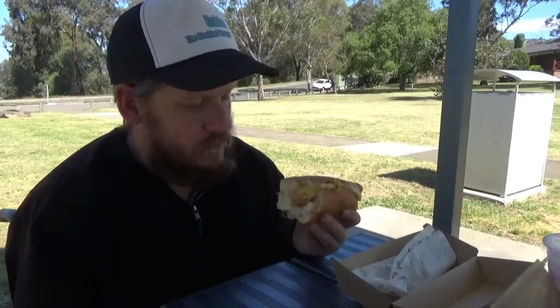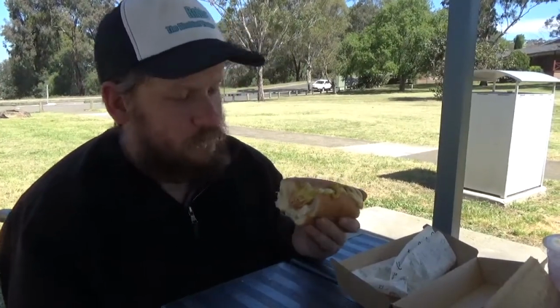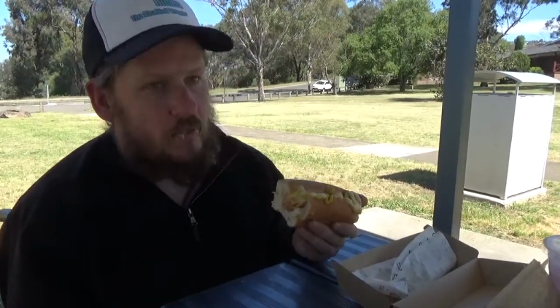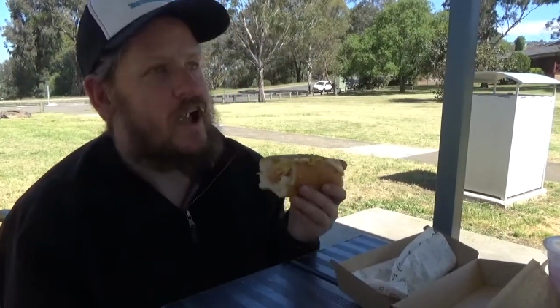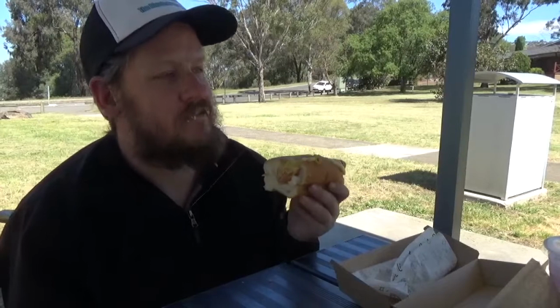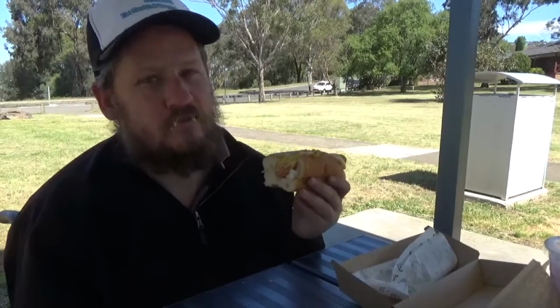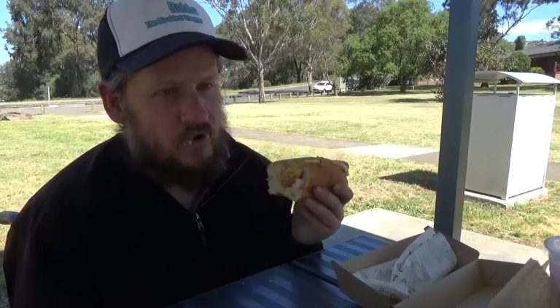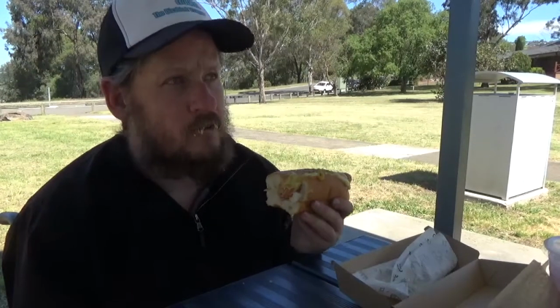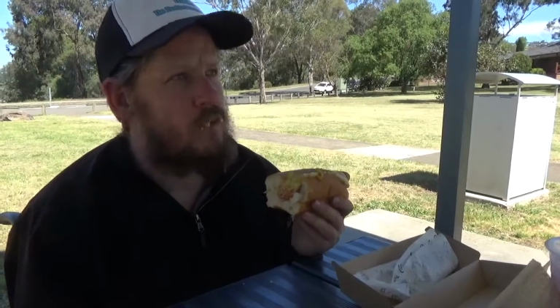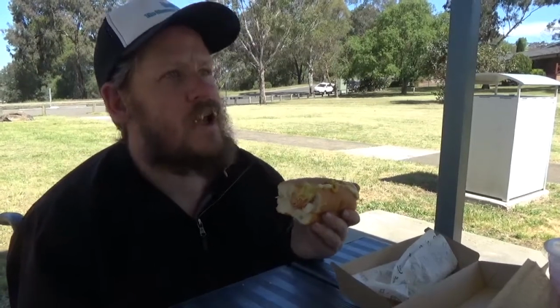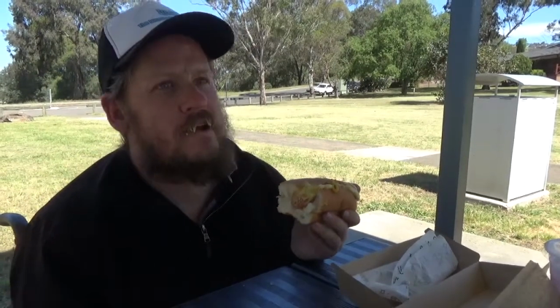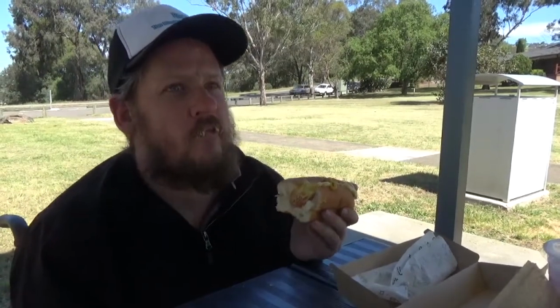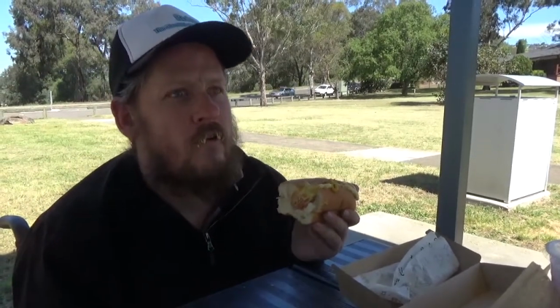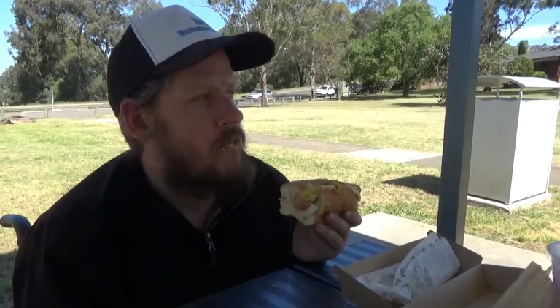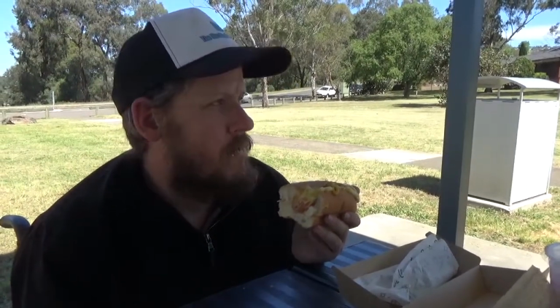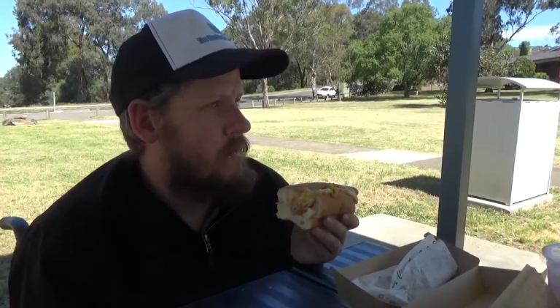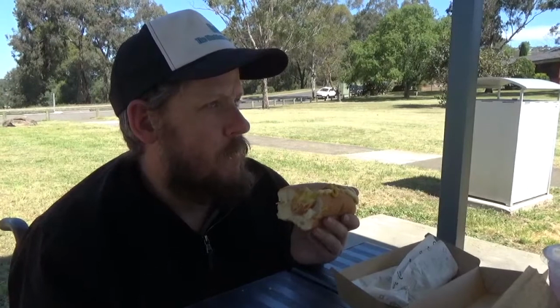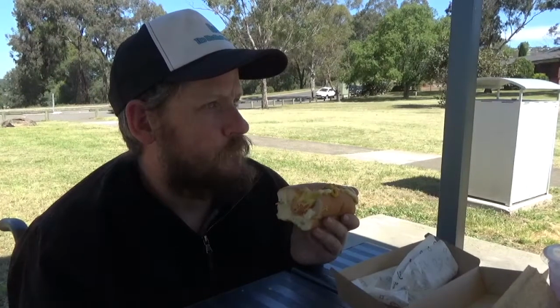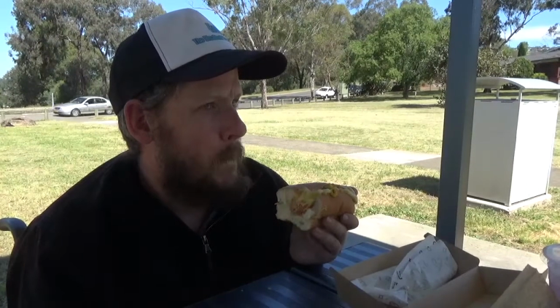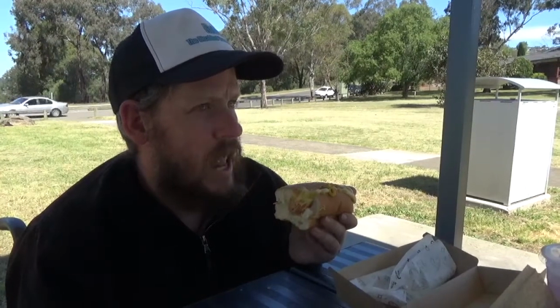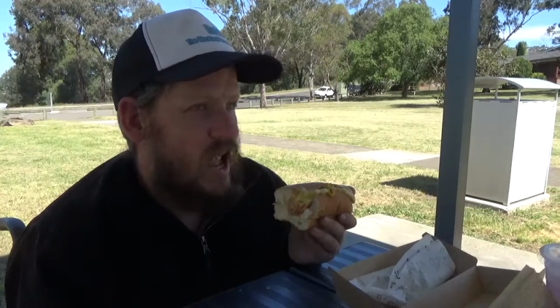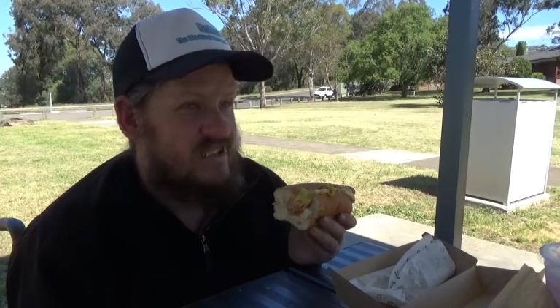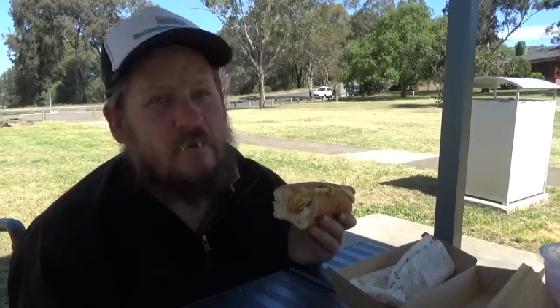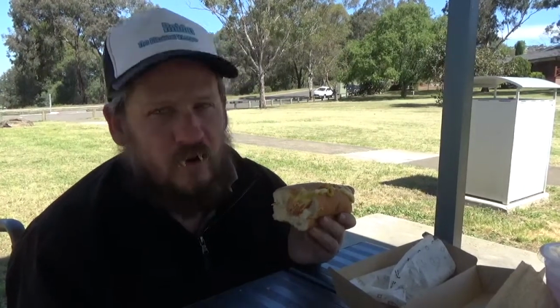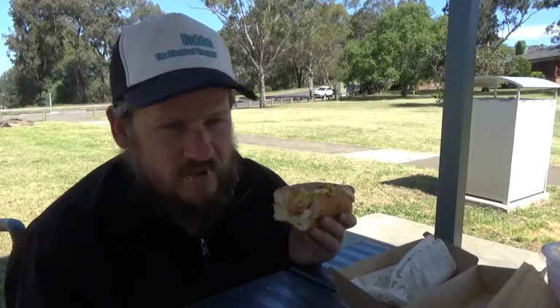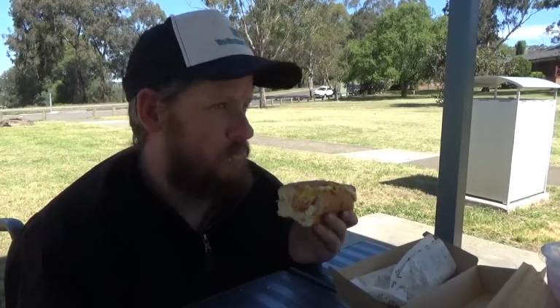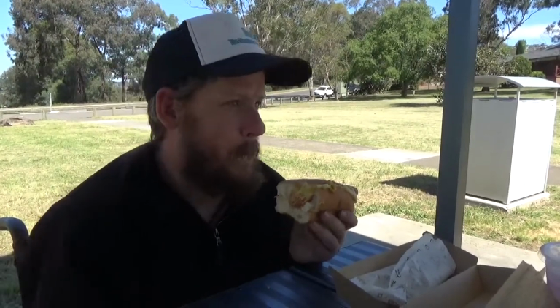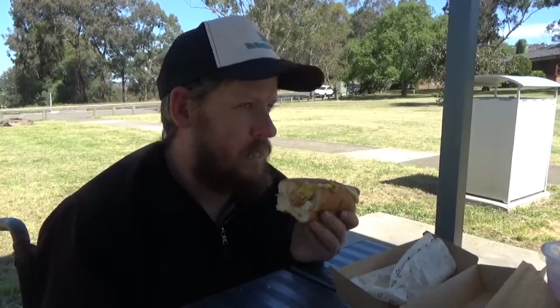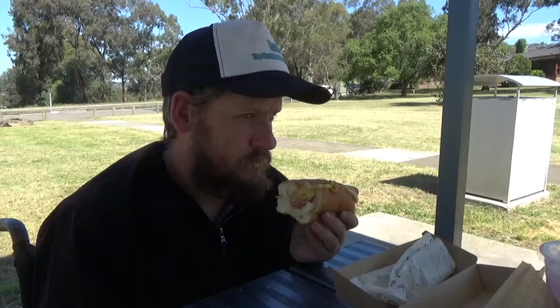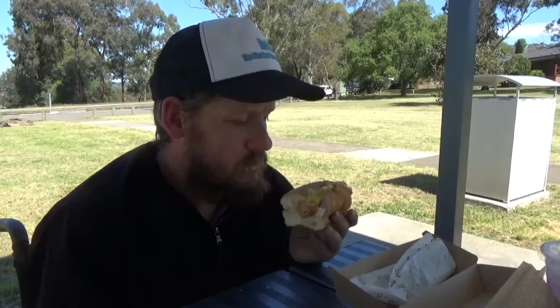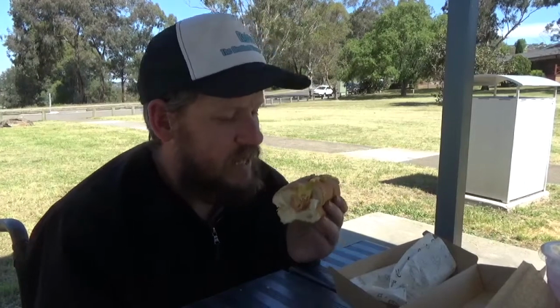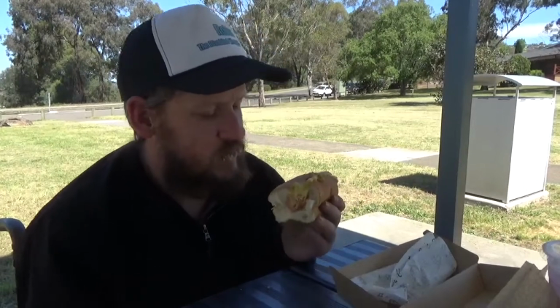I'm going to have to give this hot dog probably a... let's say an 8.5 out of 10. Tastes really good.